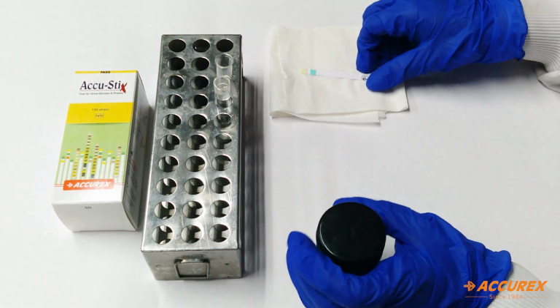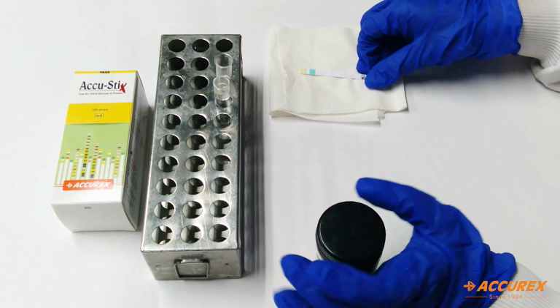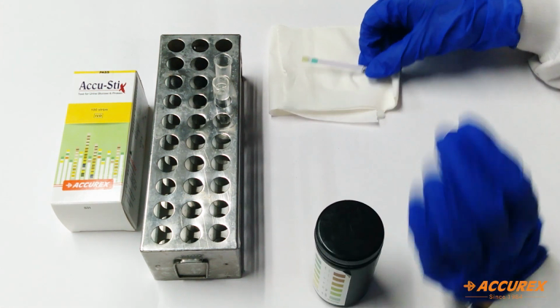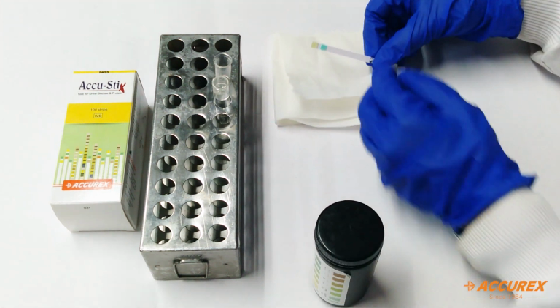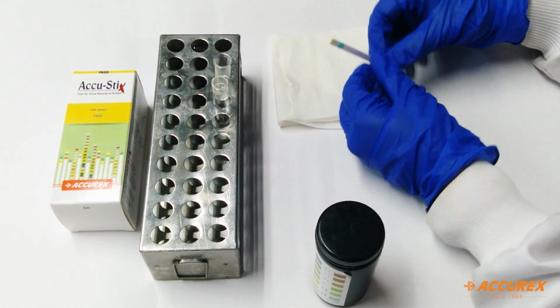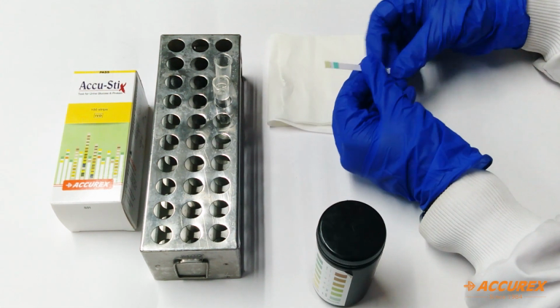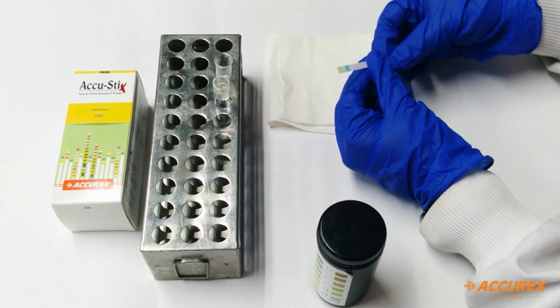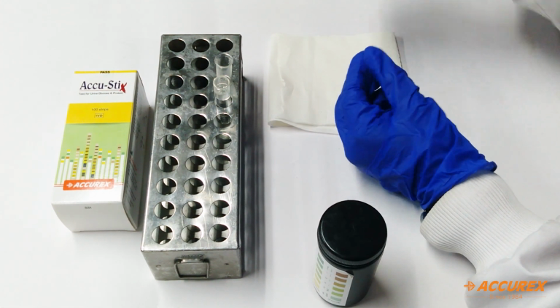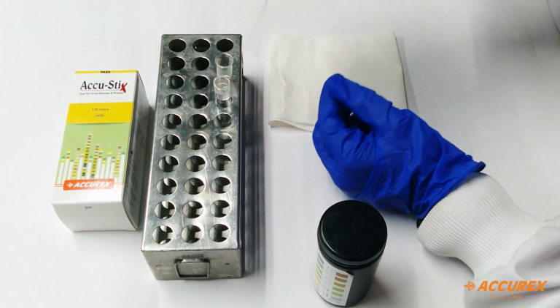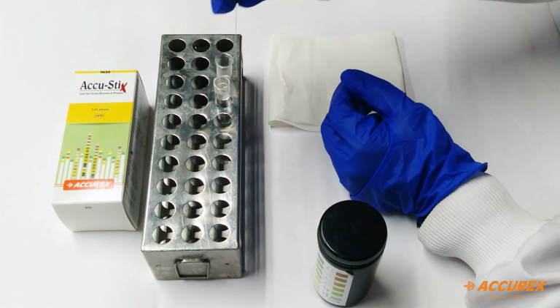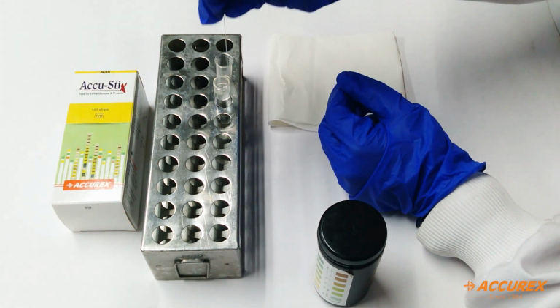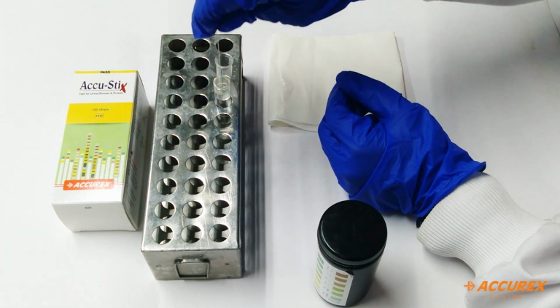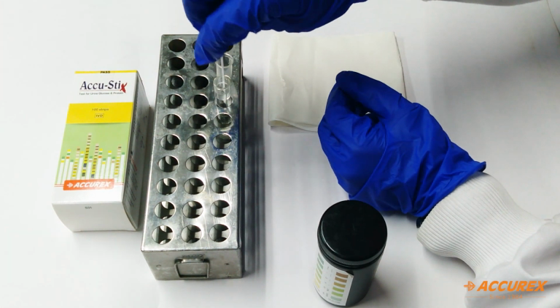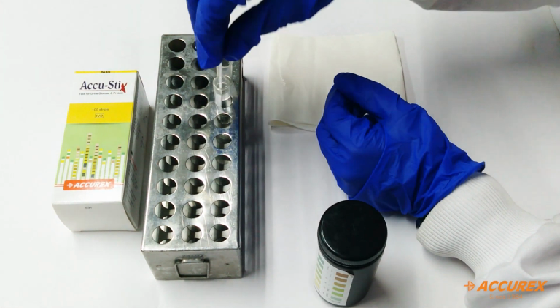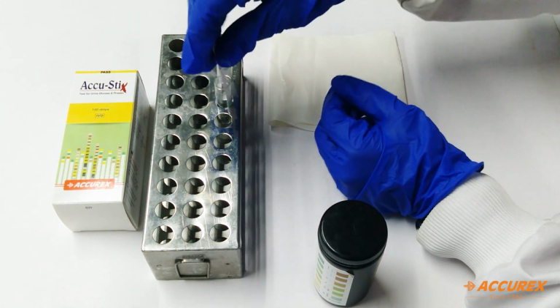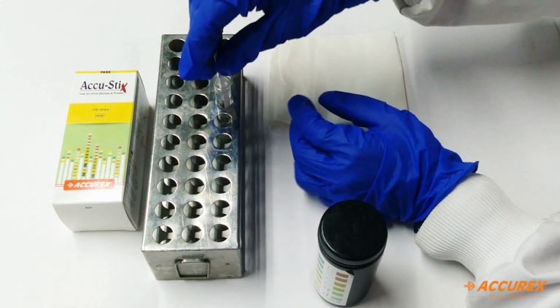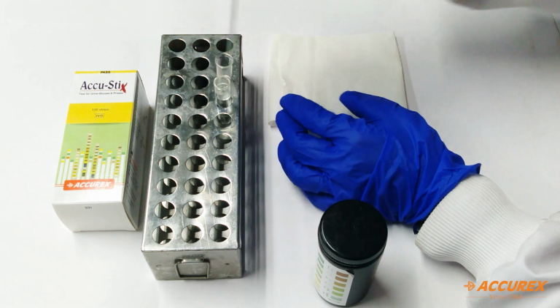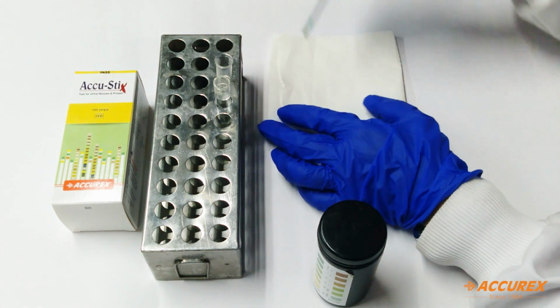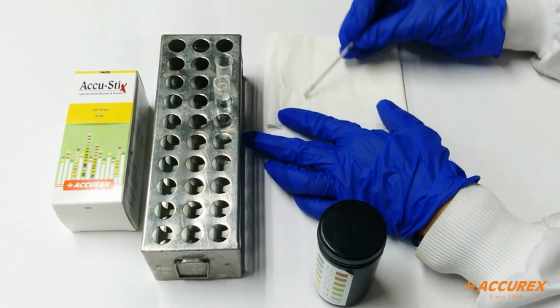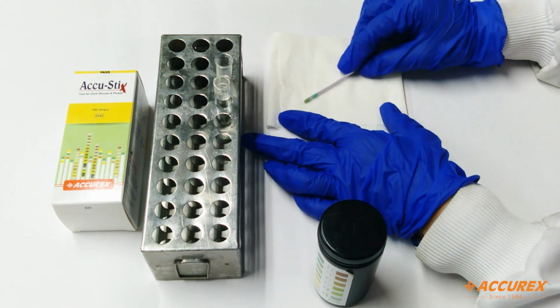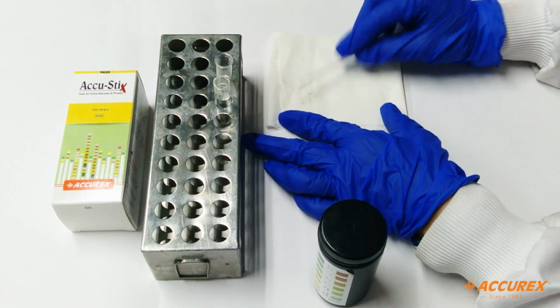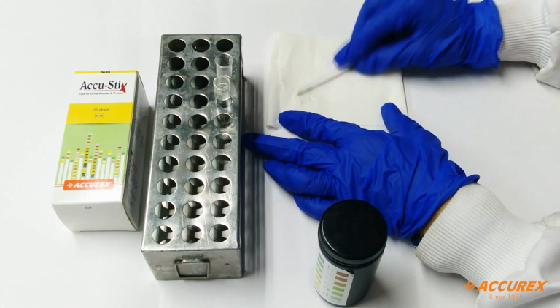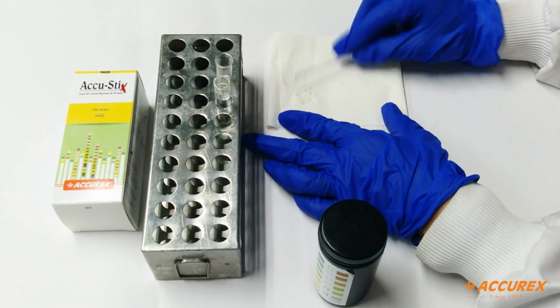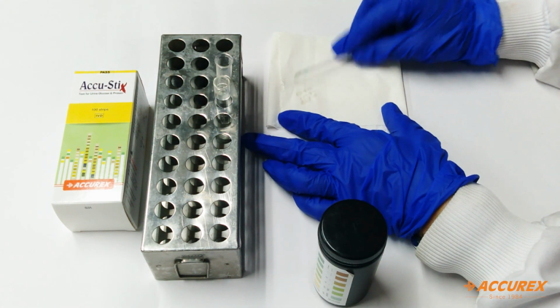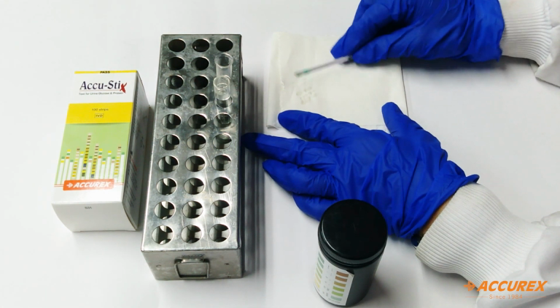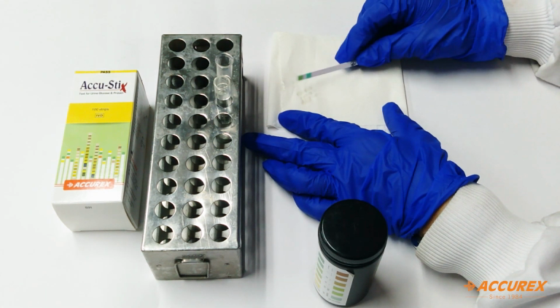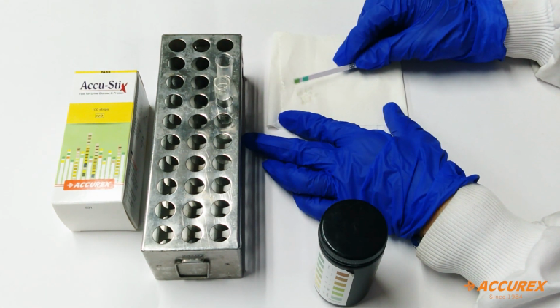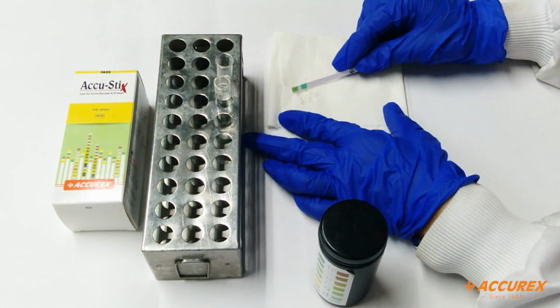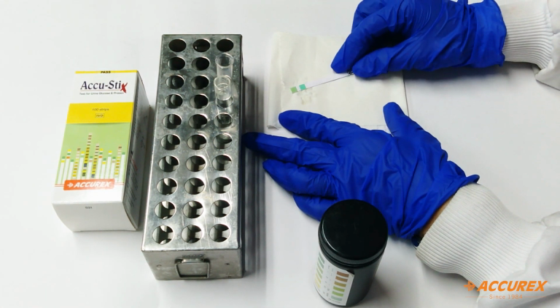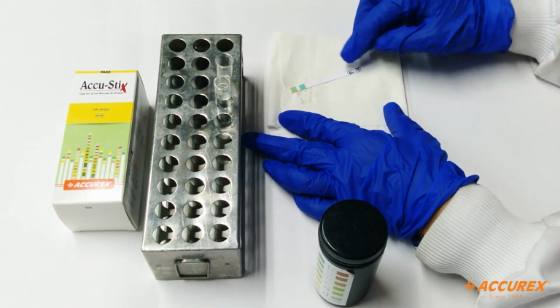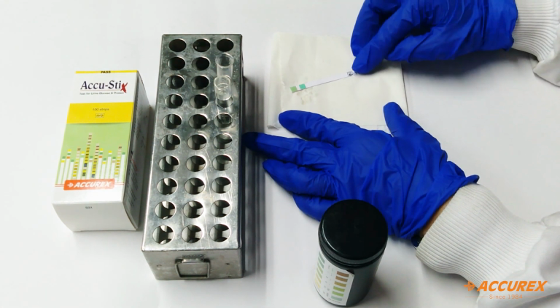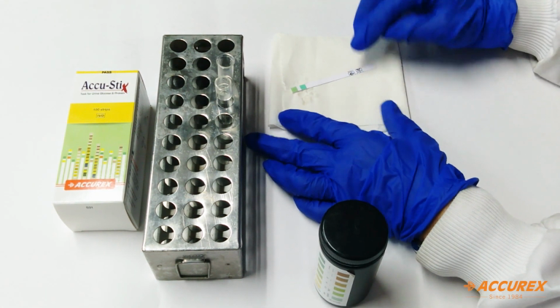Now we dip the strip into the urine sample and tap to remove excess sample, then we wait for 30 seconds.